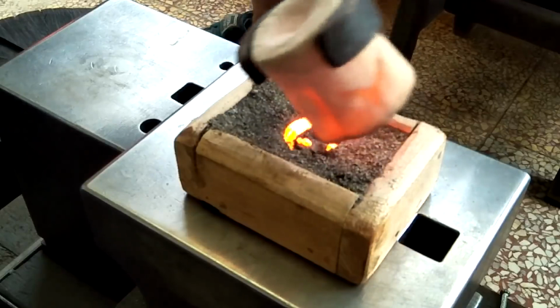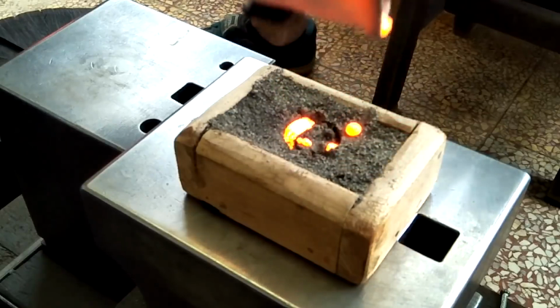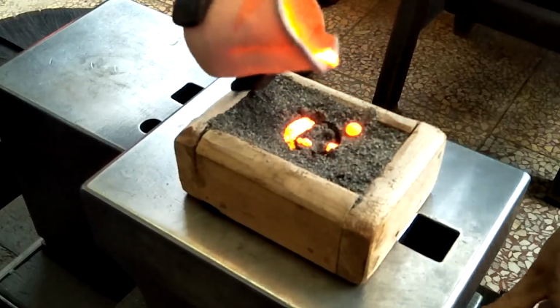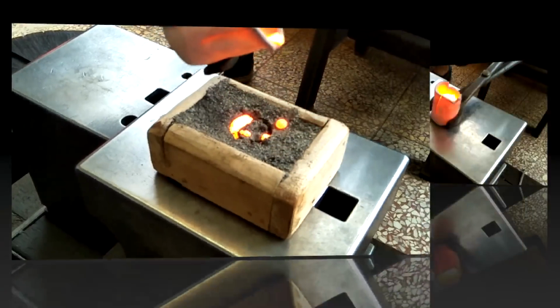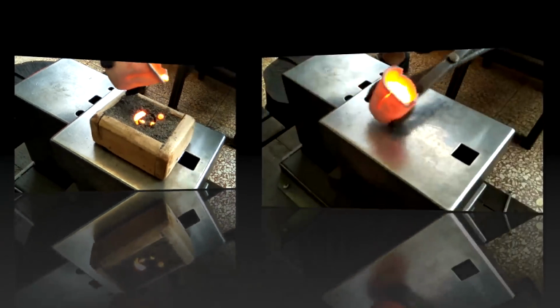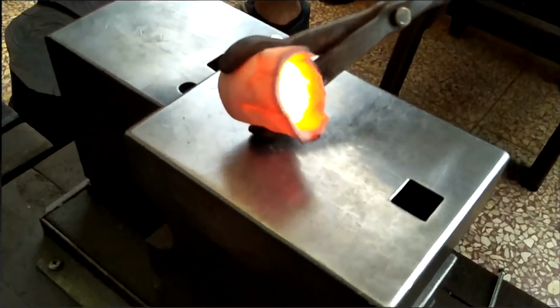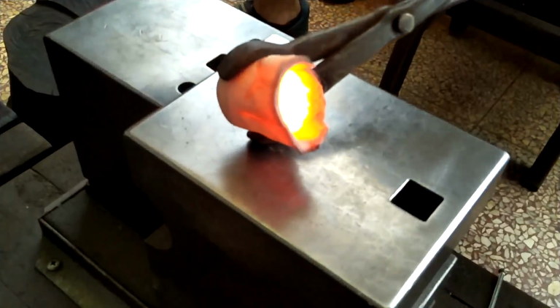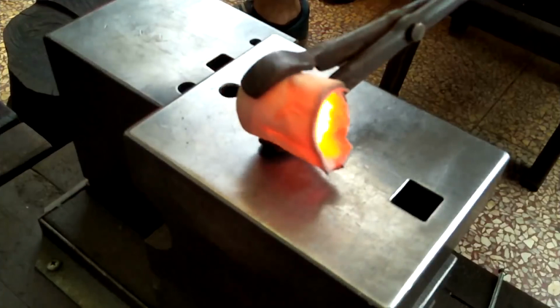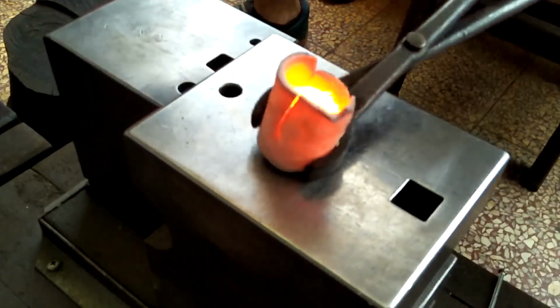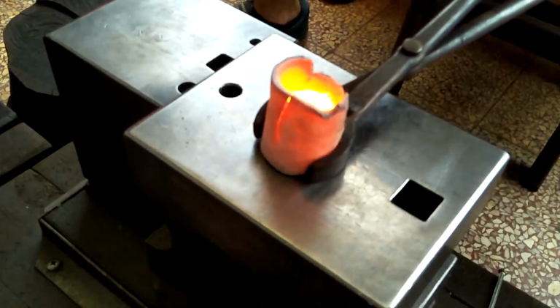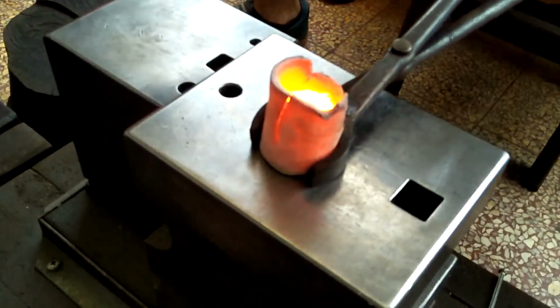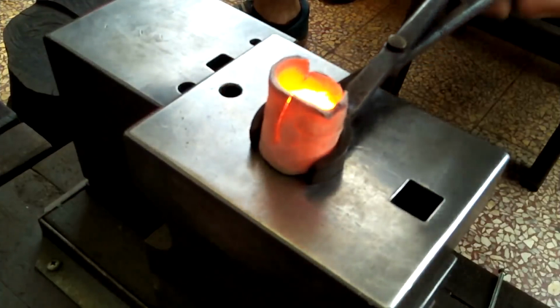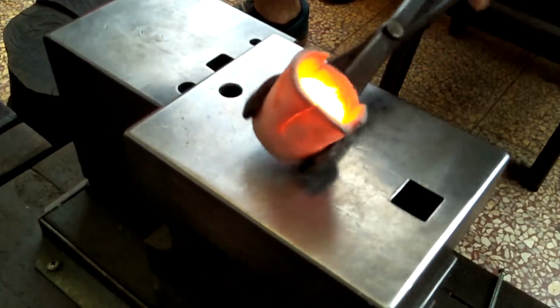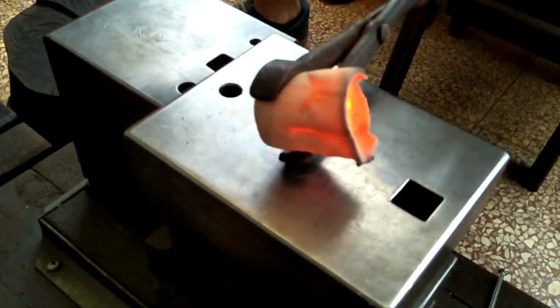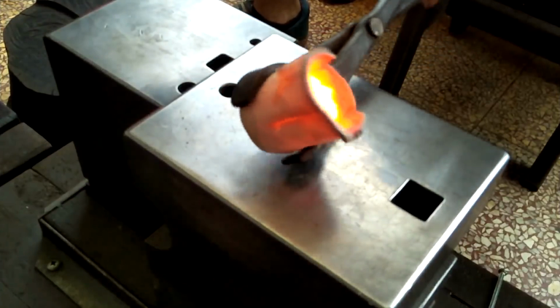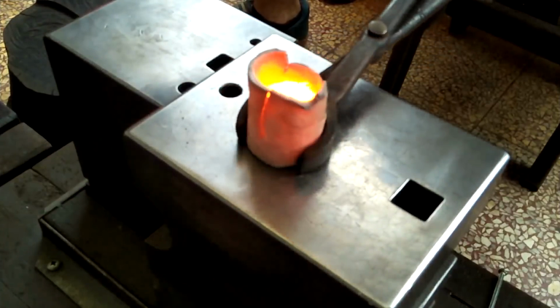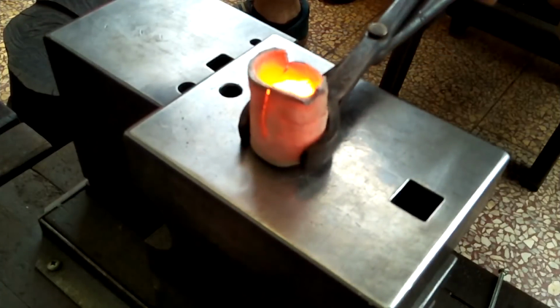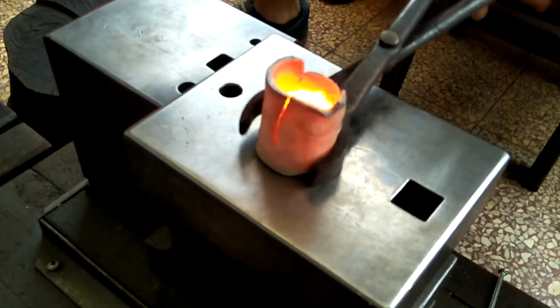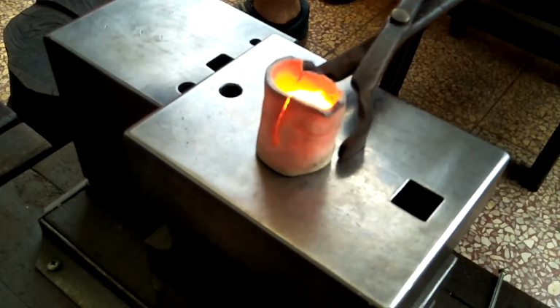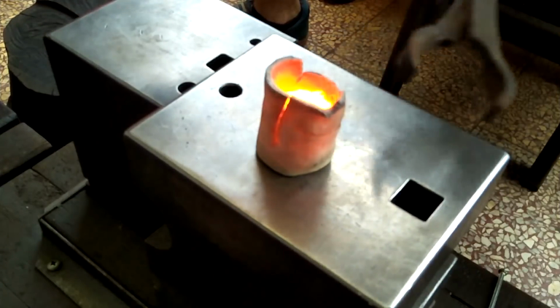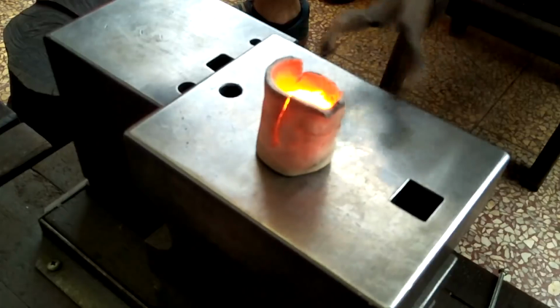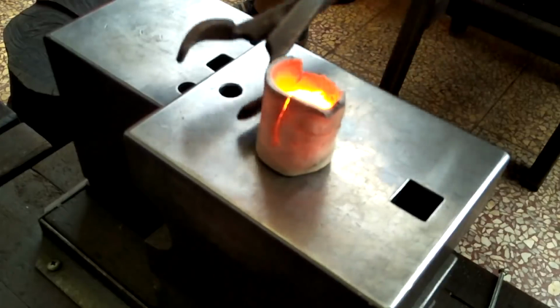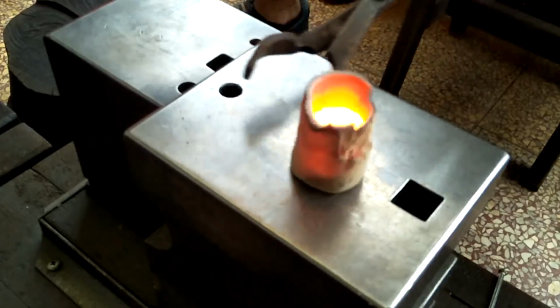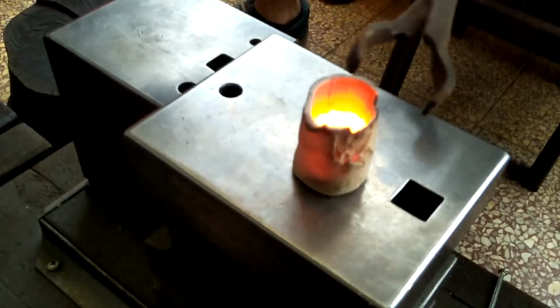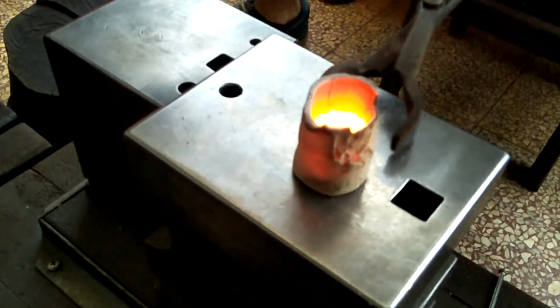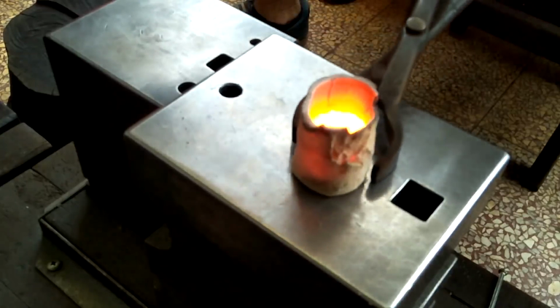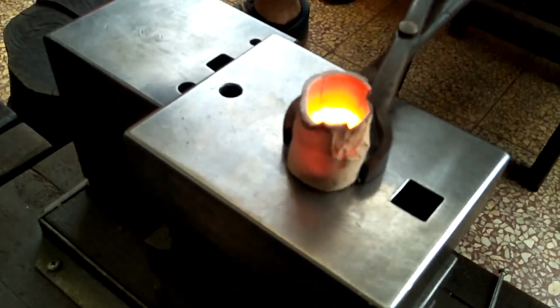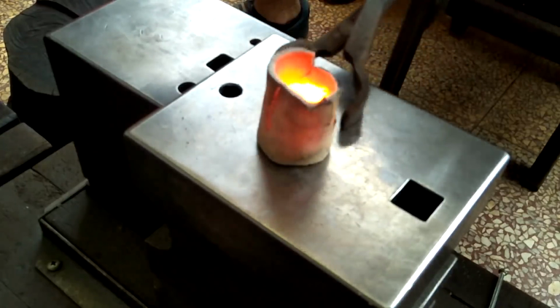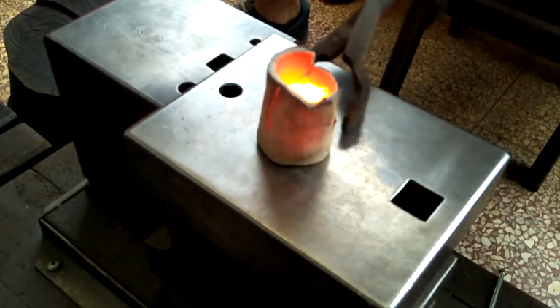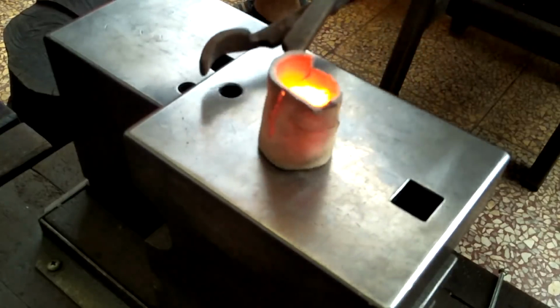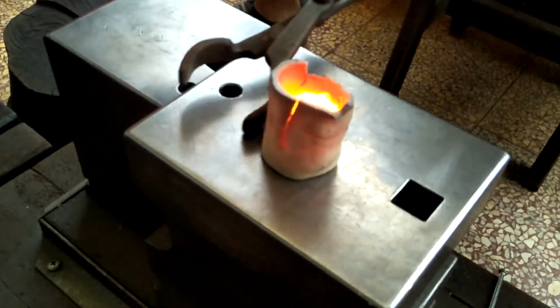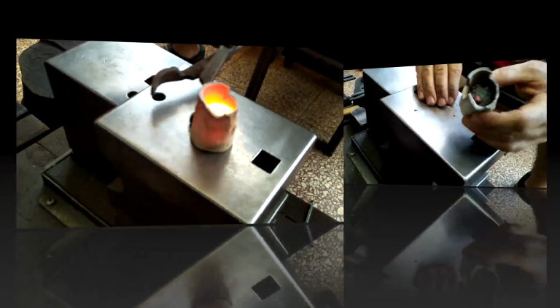It's just not flowing properly. You can see it becomes instantly solid once you pull it out. And this crucible is definitely at the end of its life here. Time to abandon this pour.